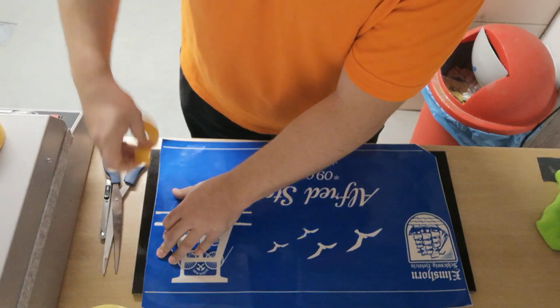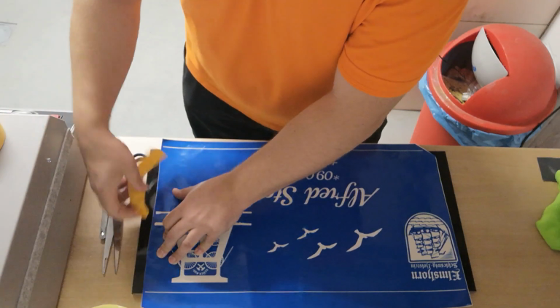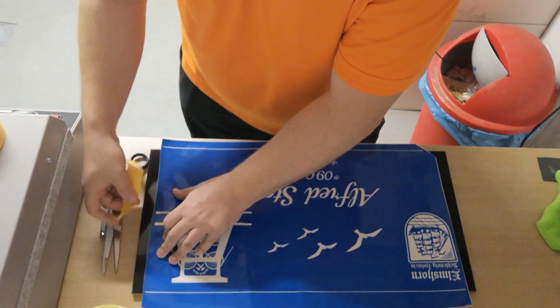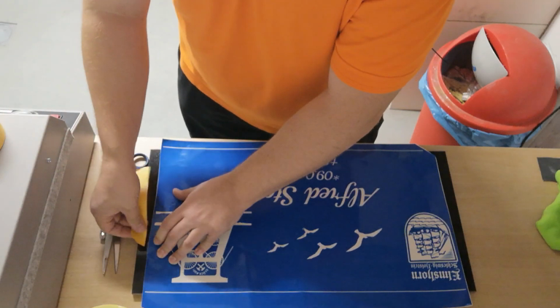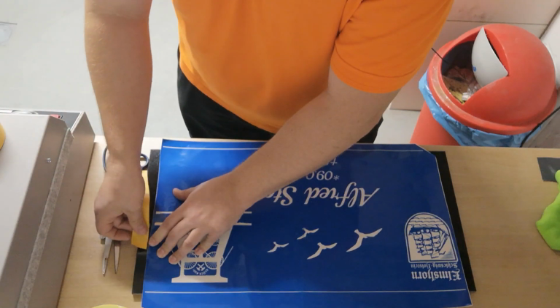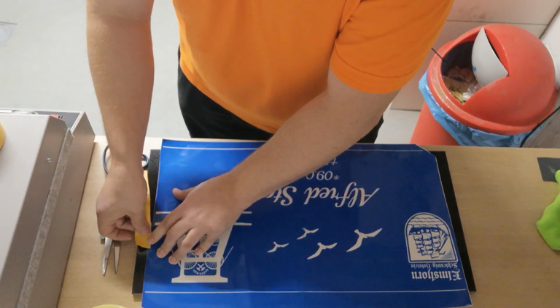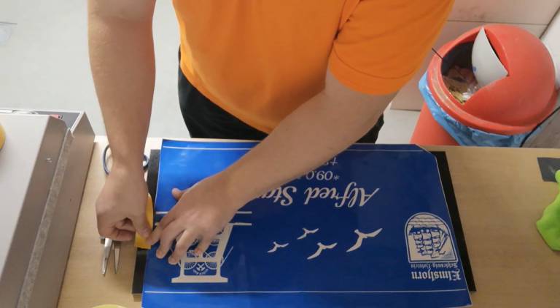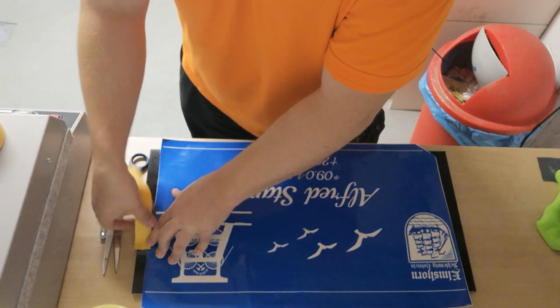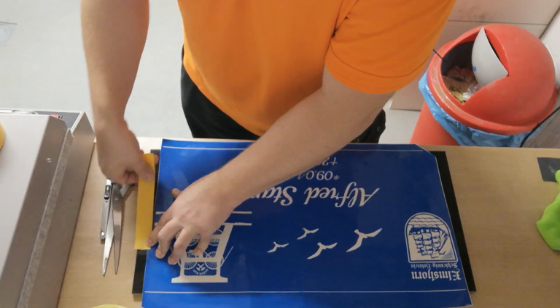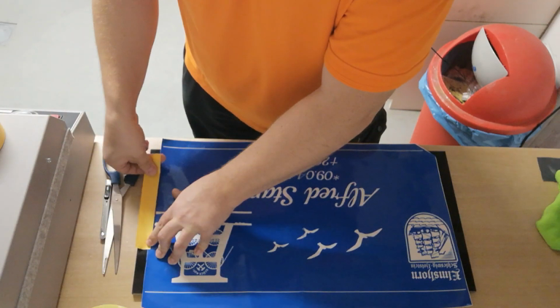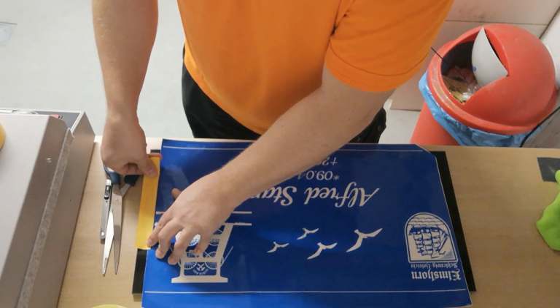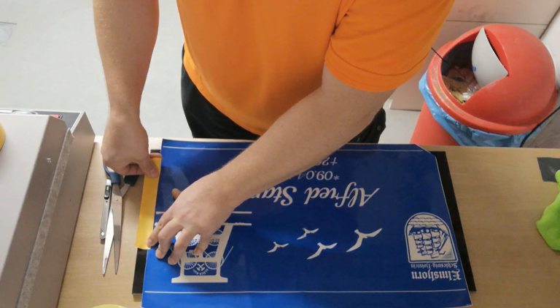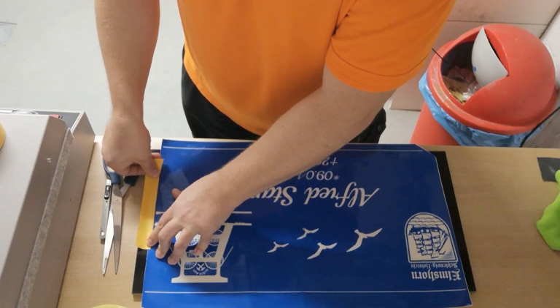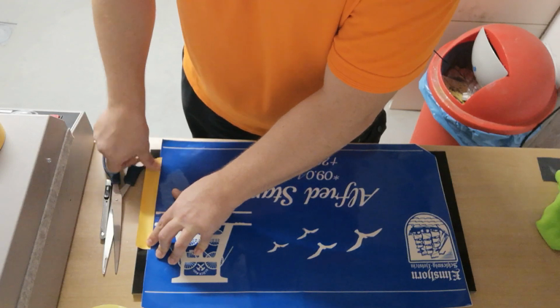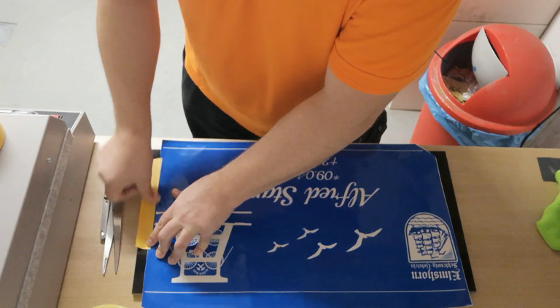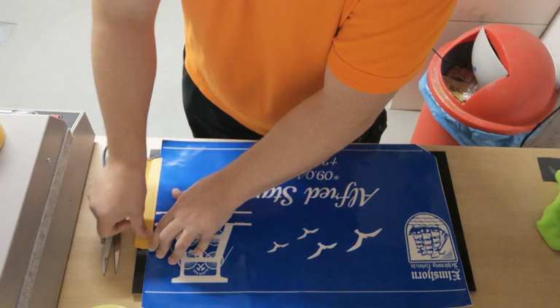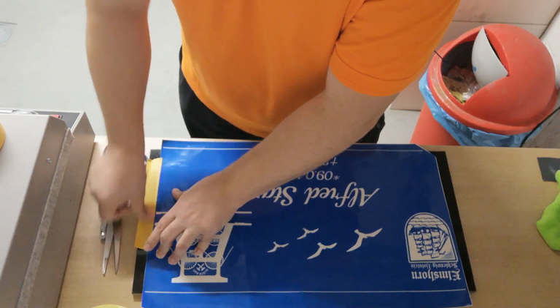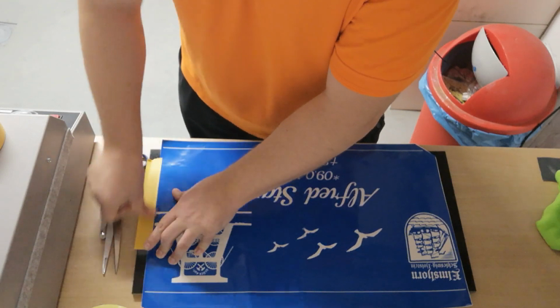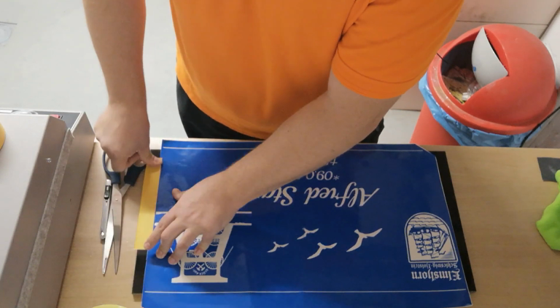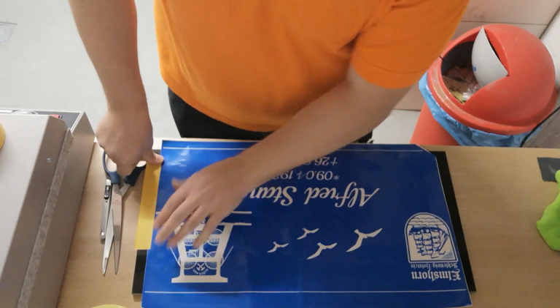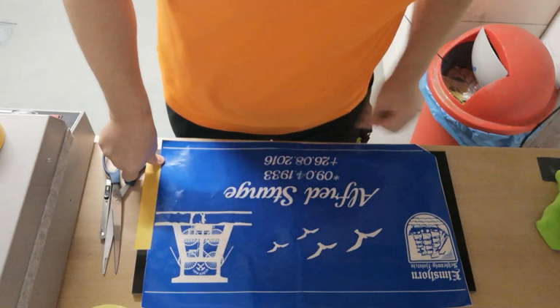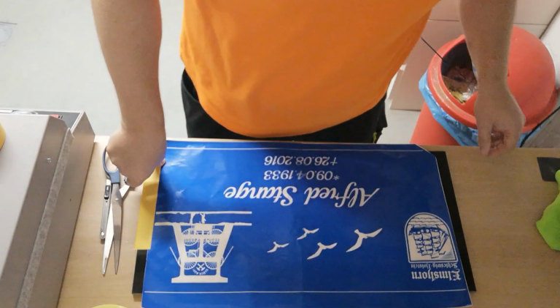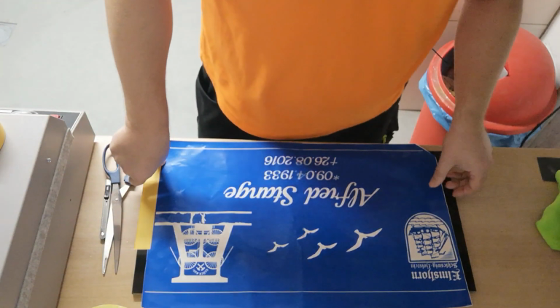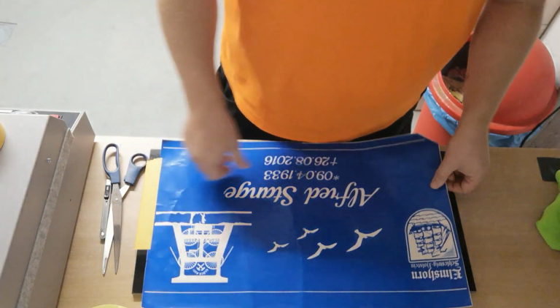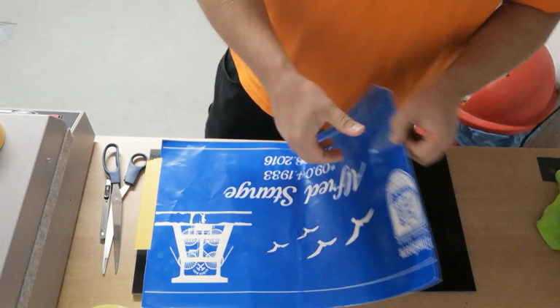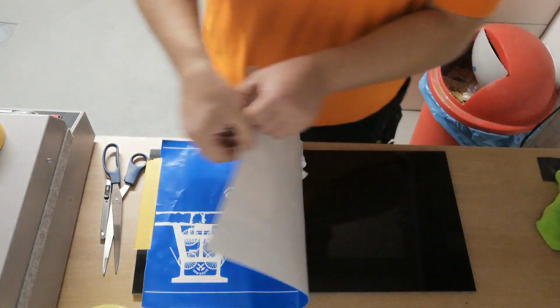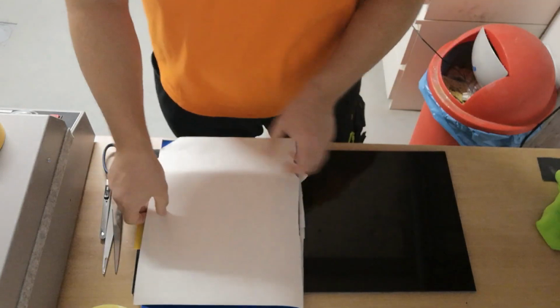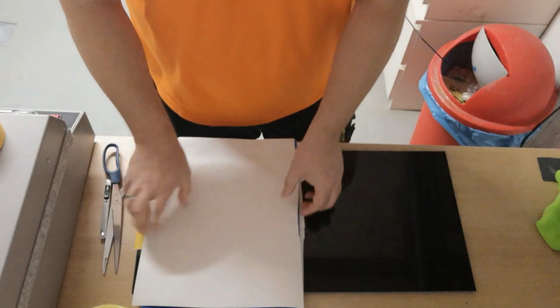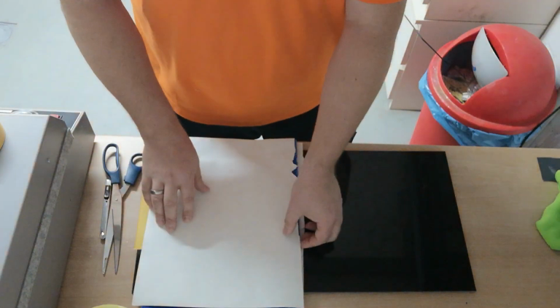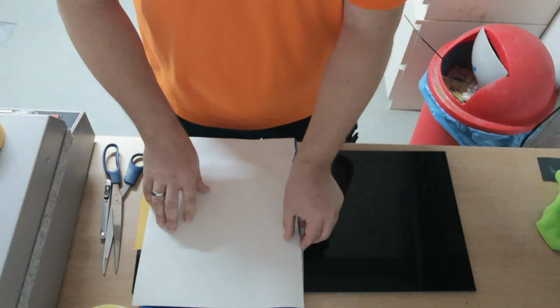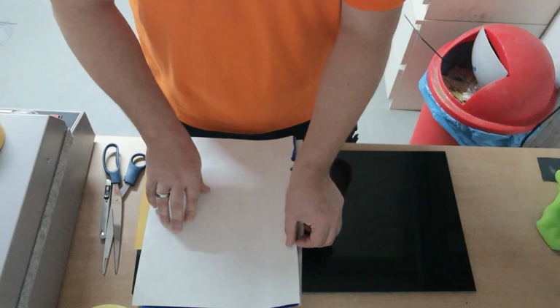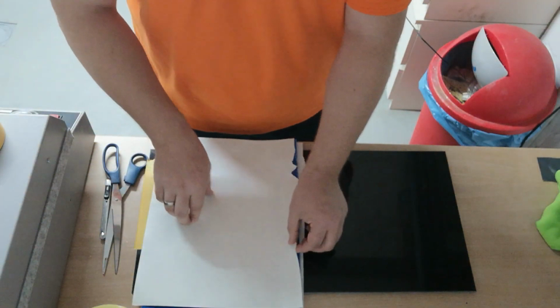You can also use it for glass, but you should be aware that you have to use another grid size. And you should use a pressure pot unit.